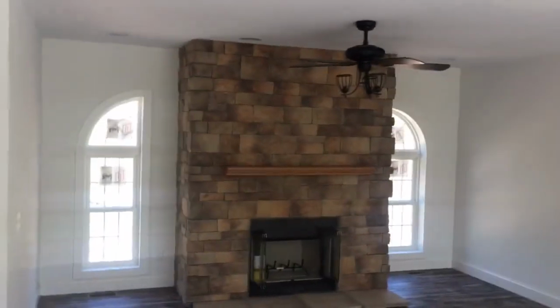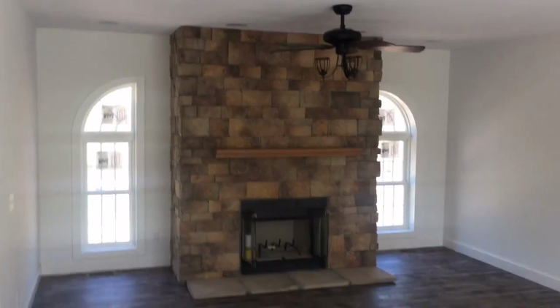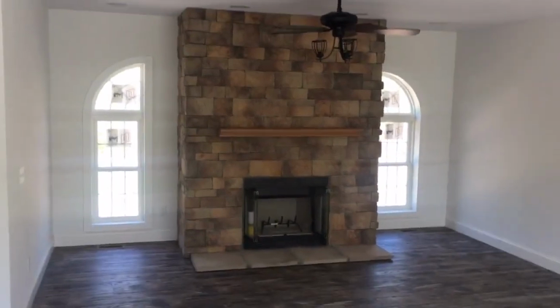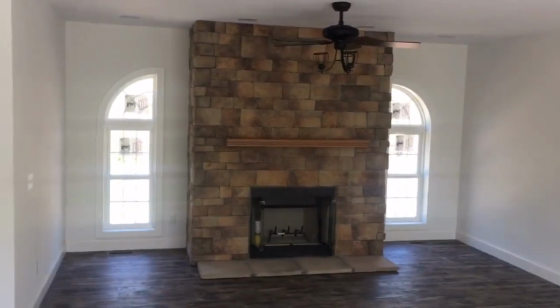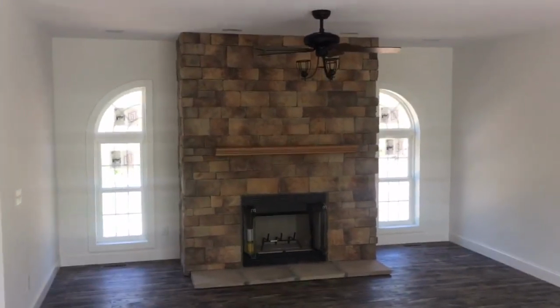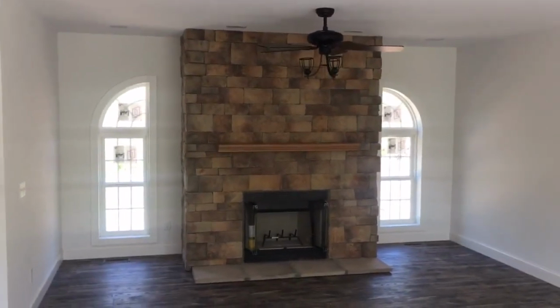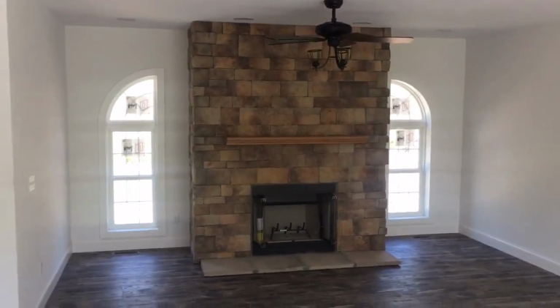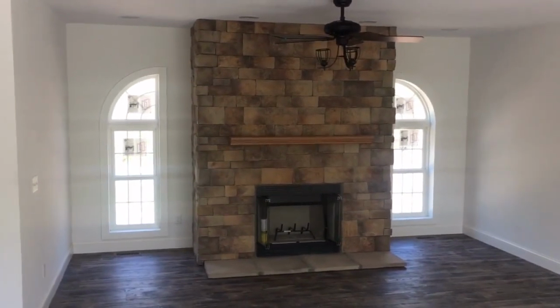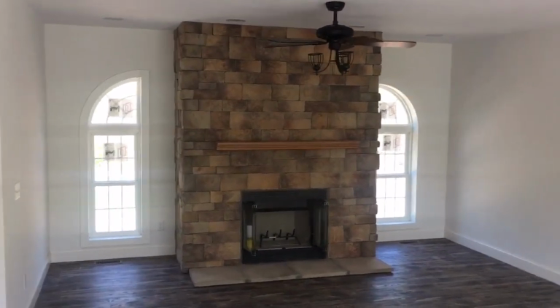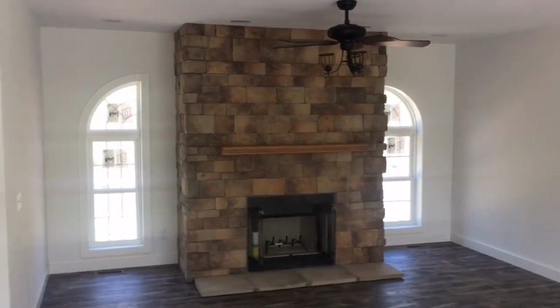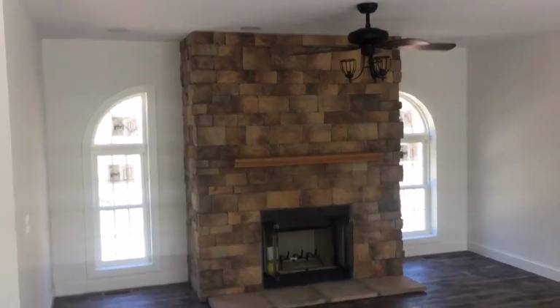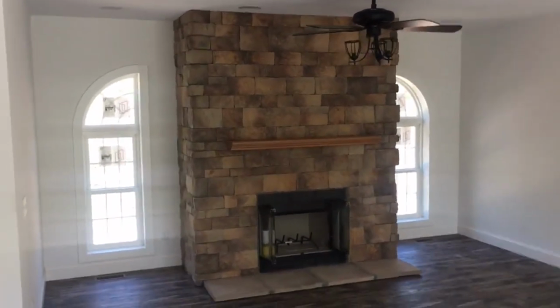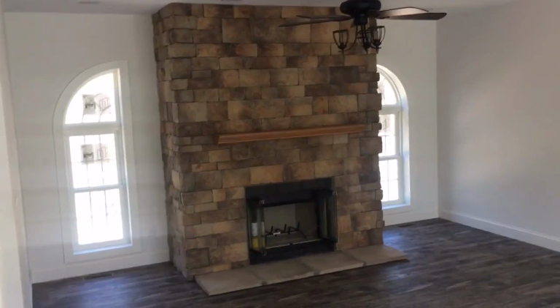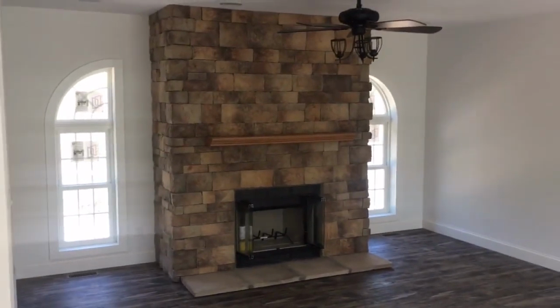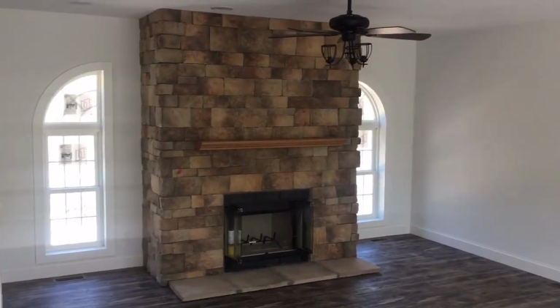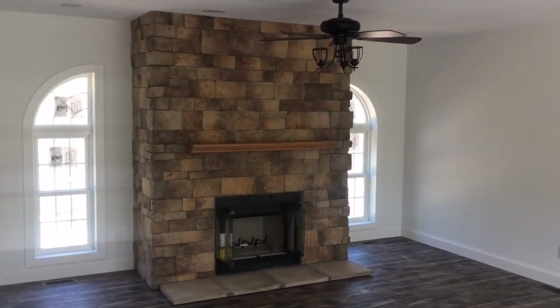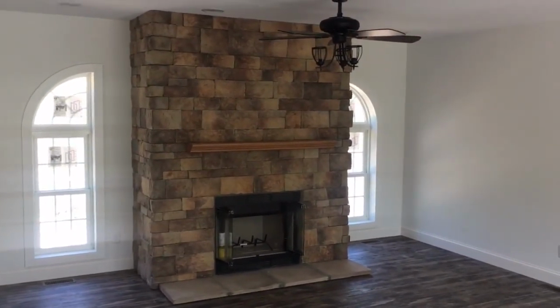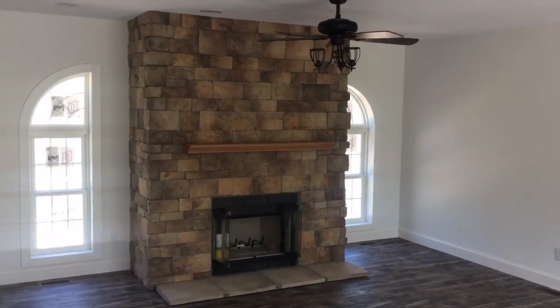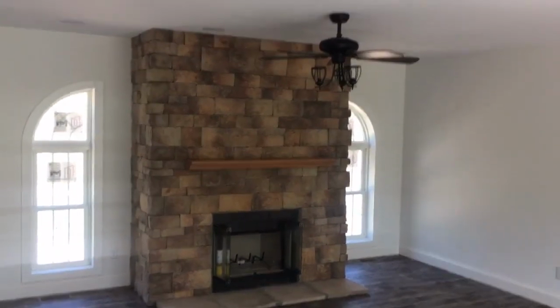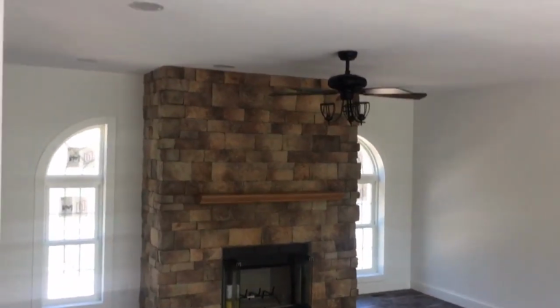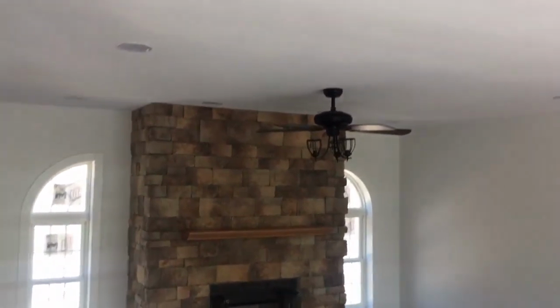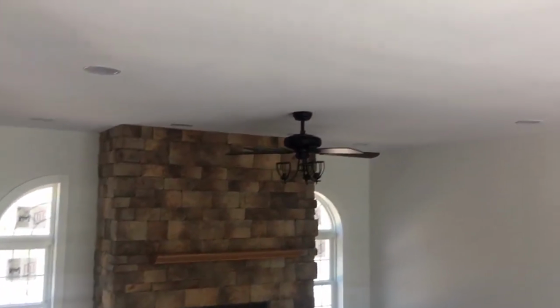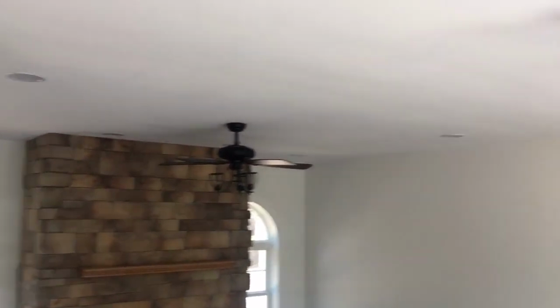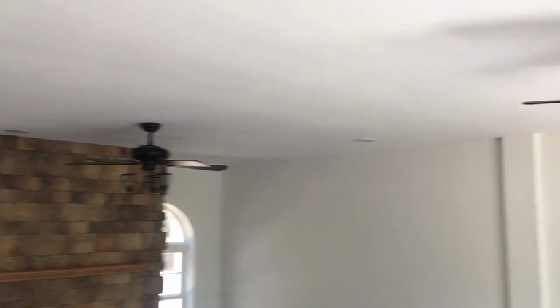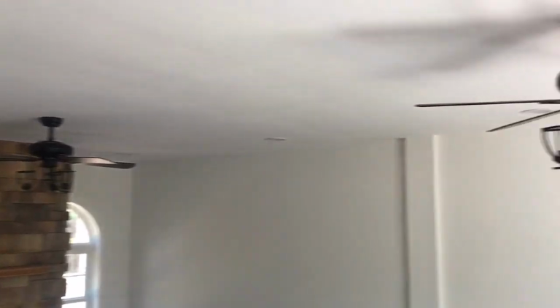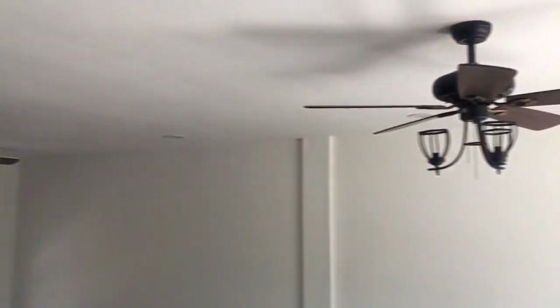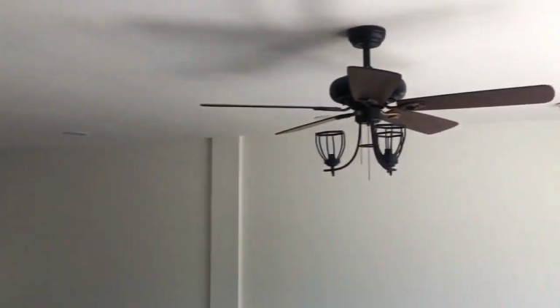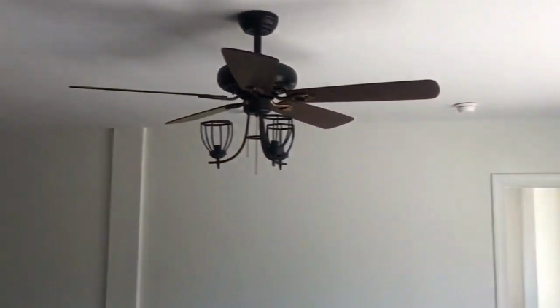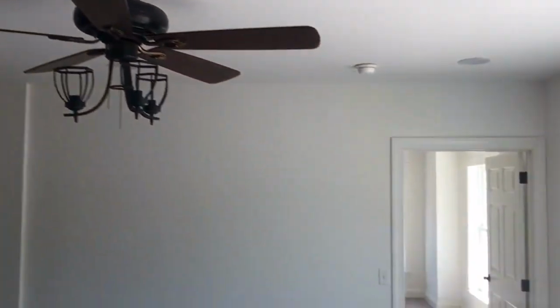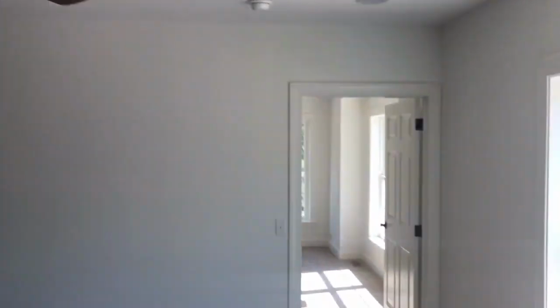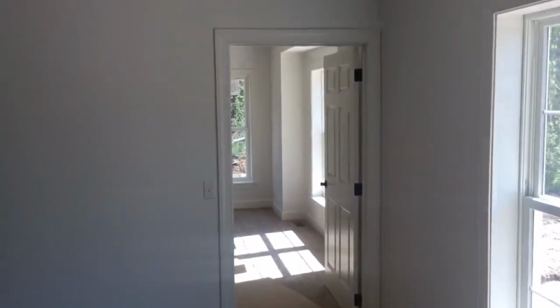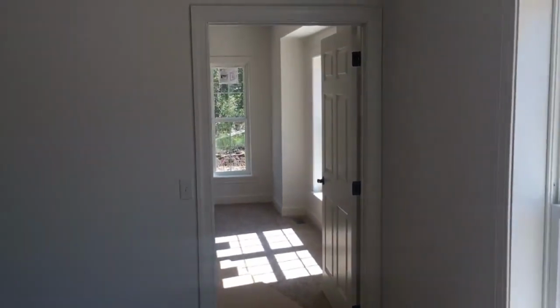There's the full fireplace with a full stone stack — it's a wood-burning fireplace. We've got recessed lights in the ceiling and ceiling fans. Let's go into the master suite.